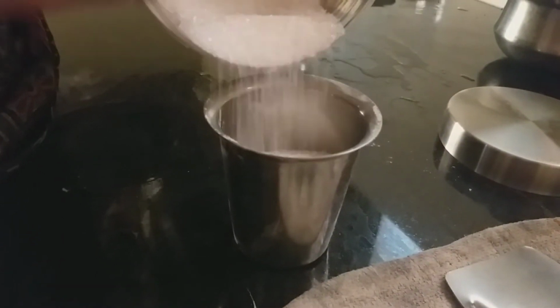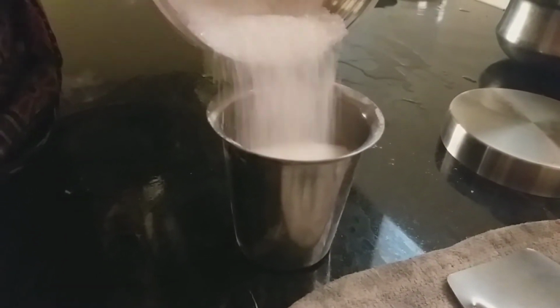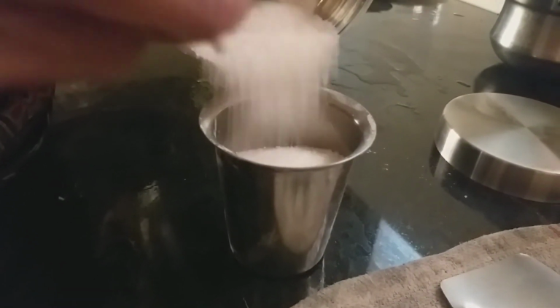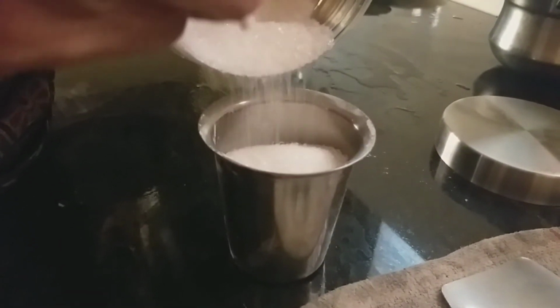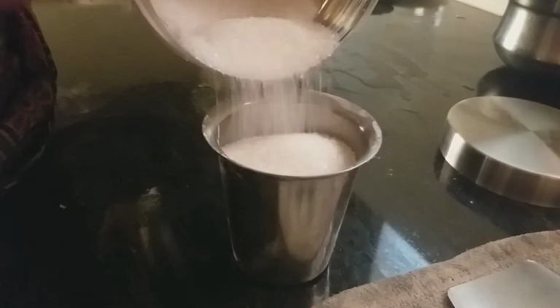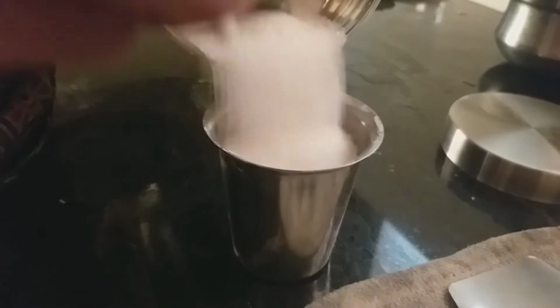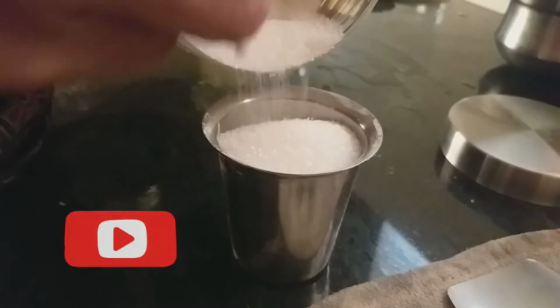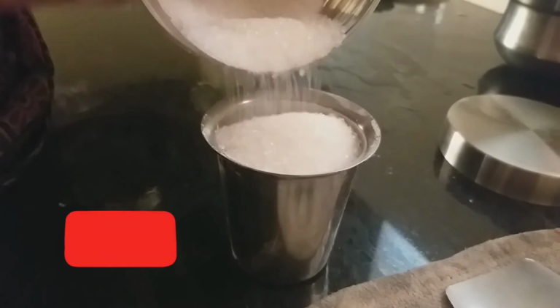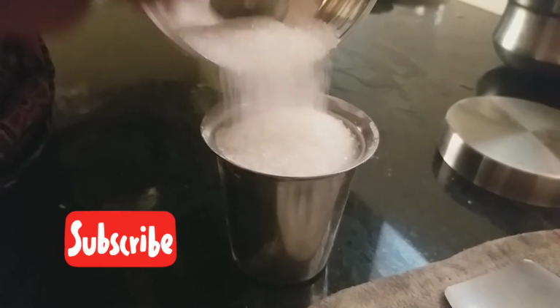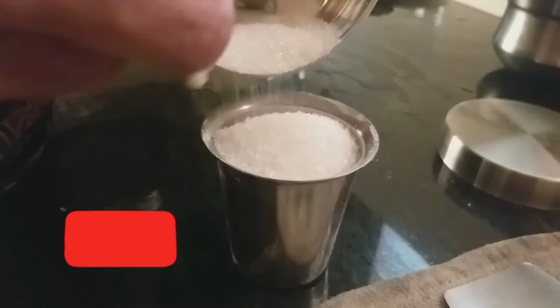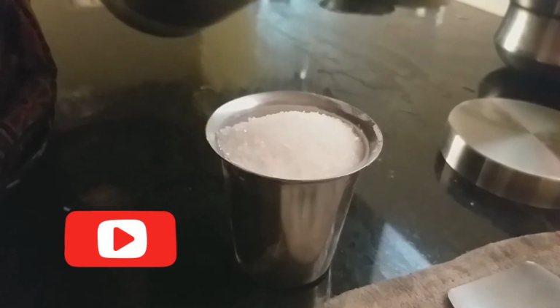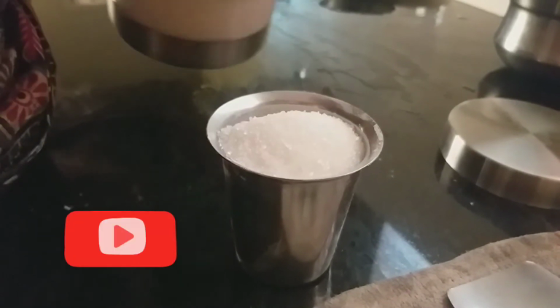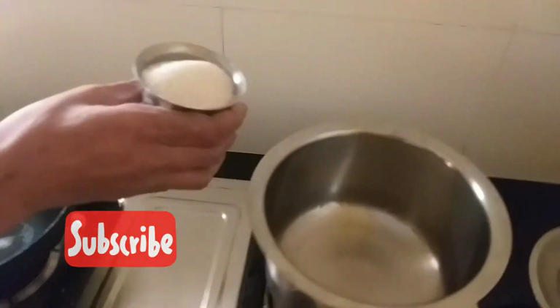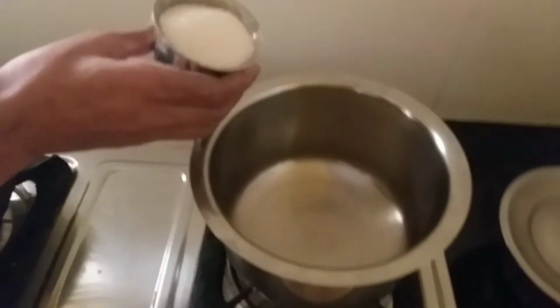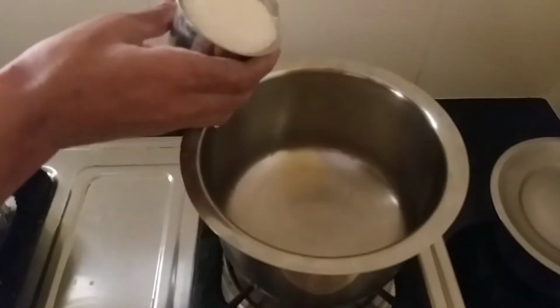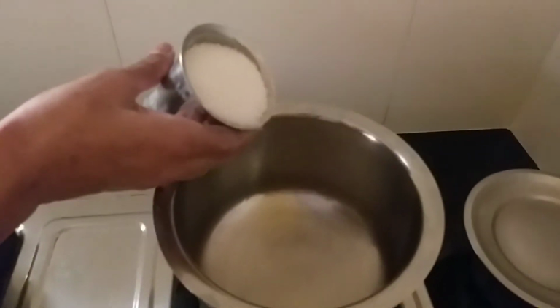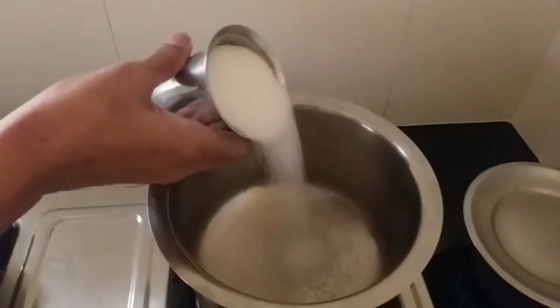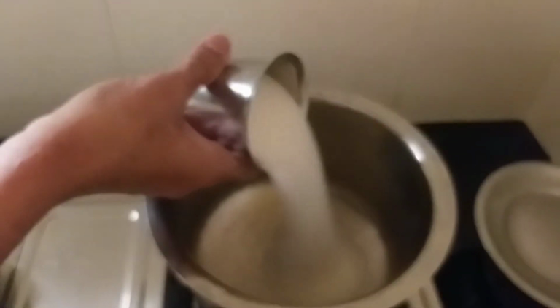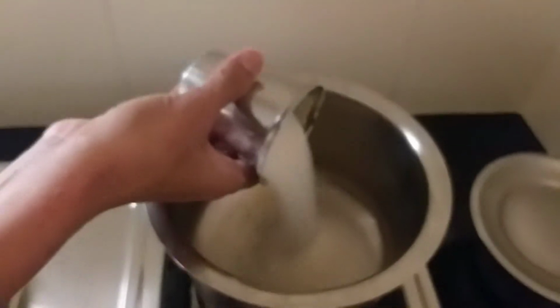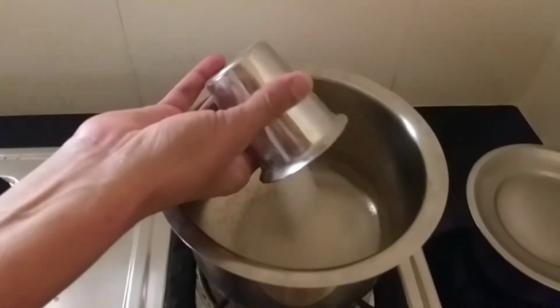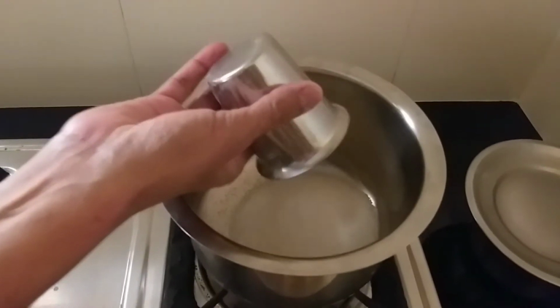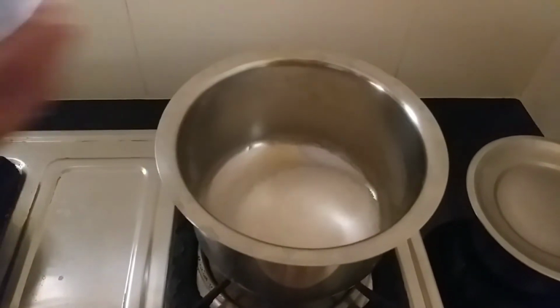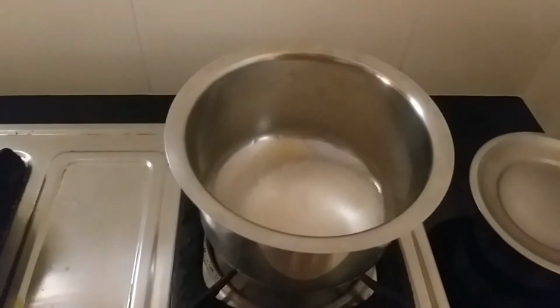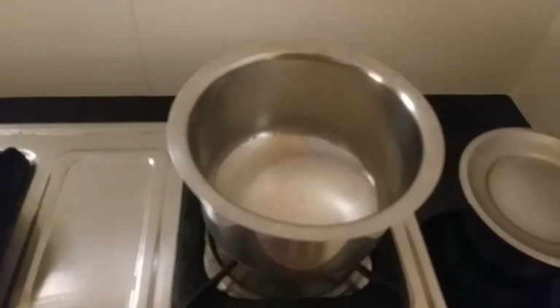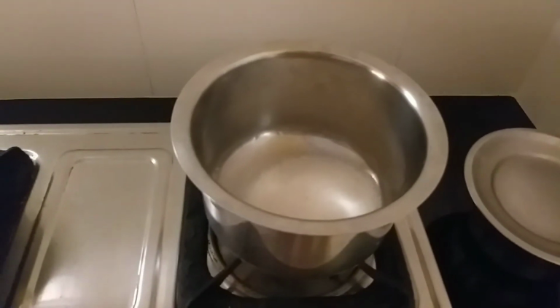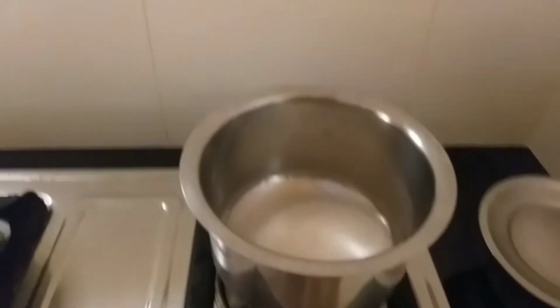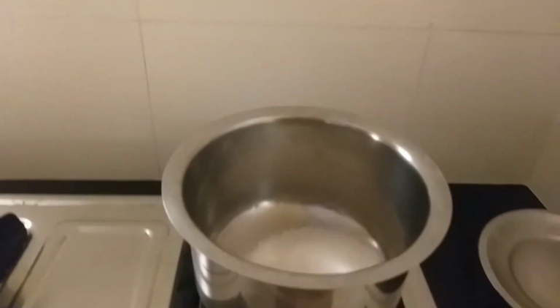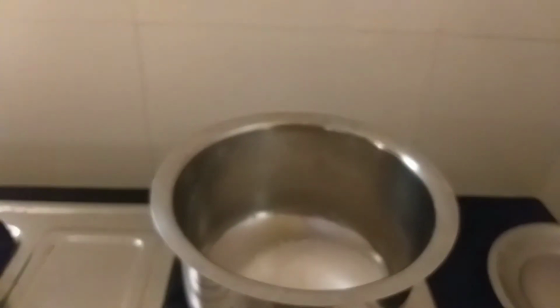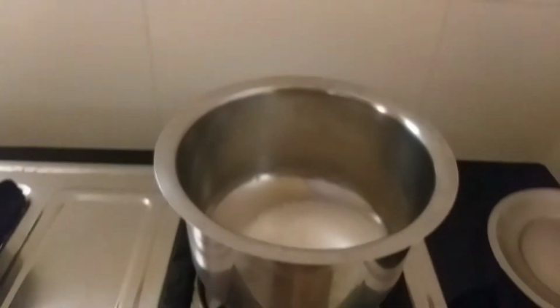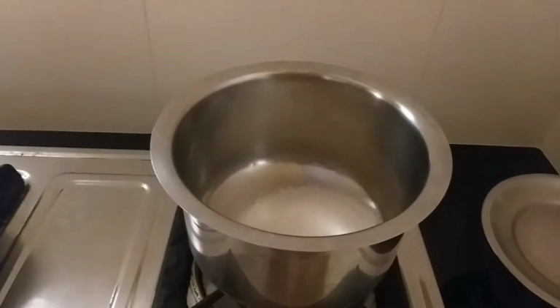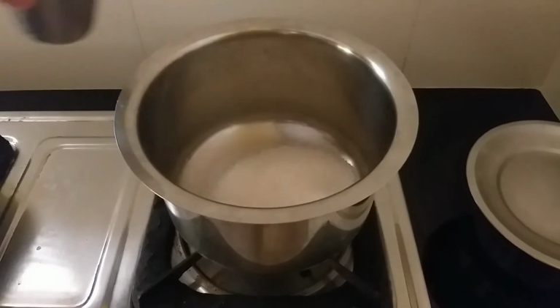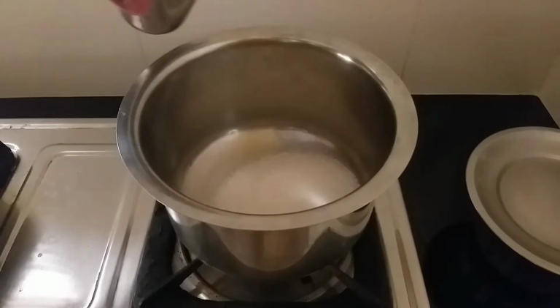I'm going to take a tumbler. I'm going to take white sugar. Then add a cup of maida.